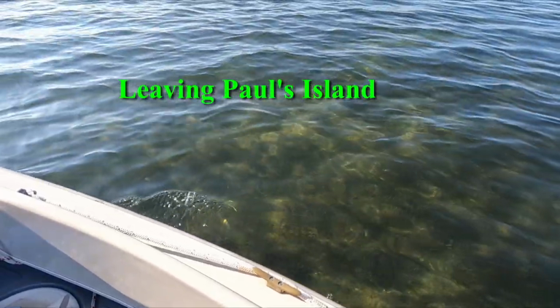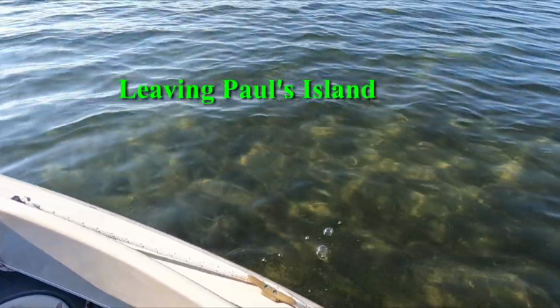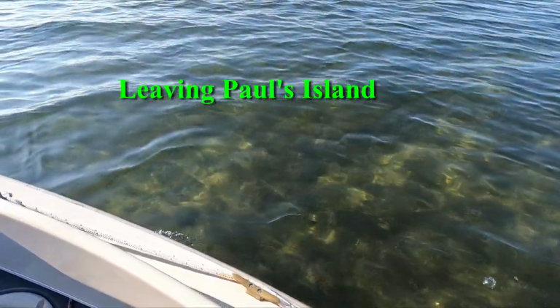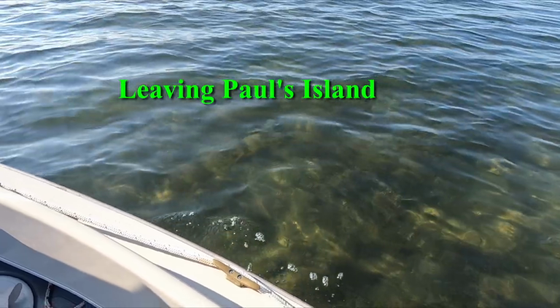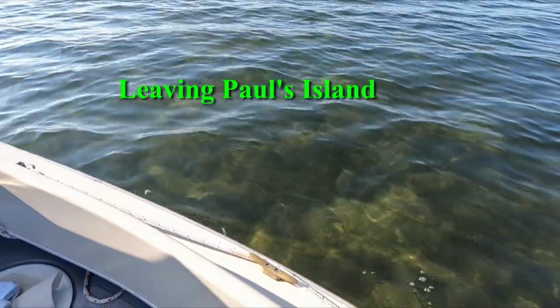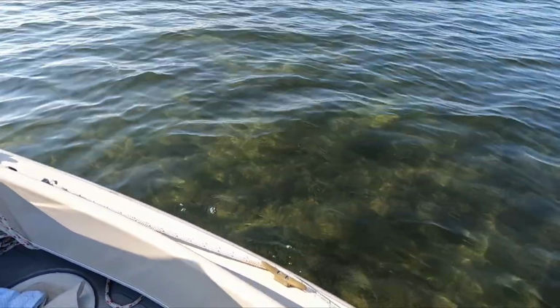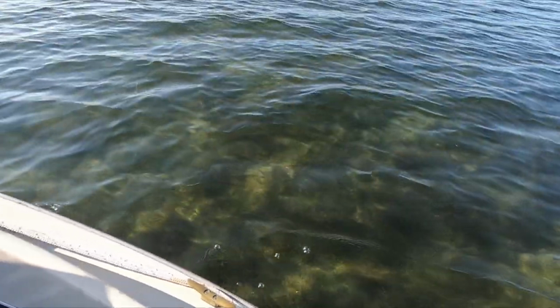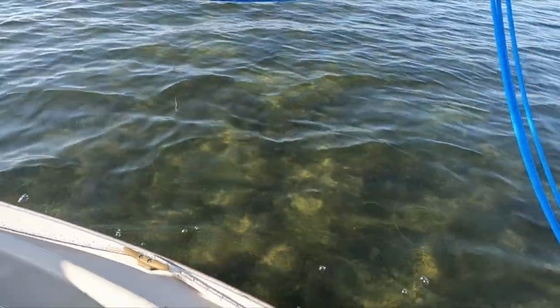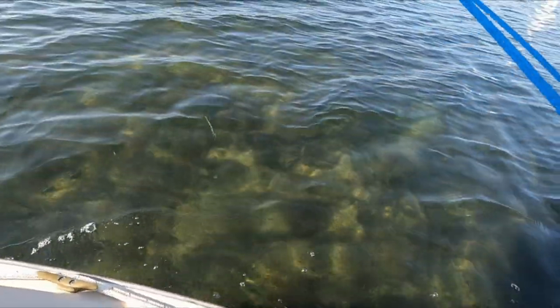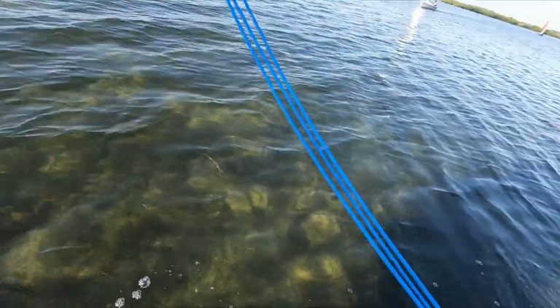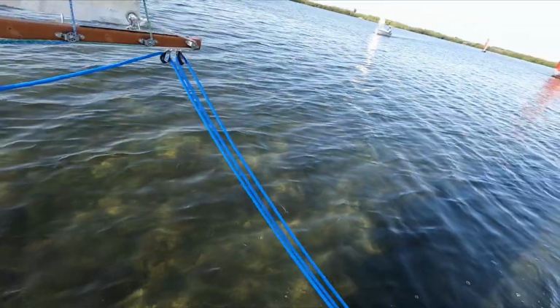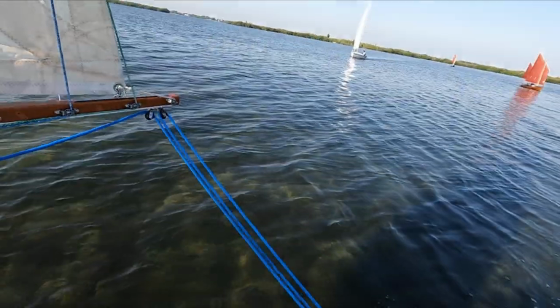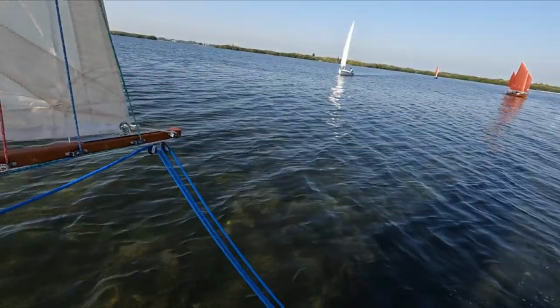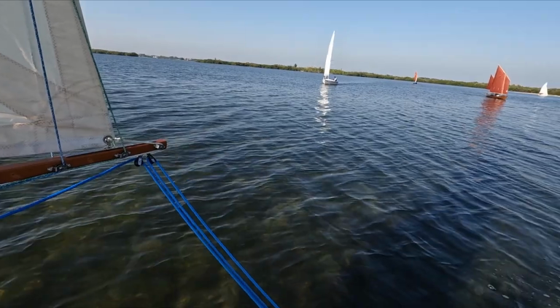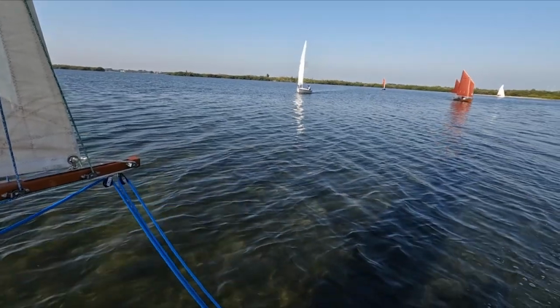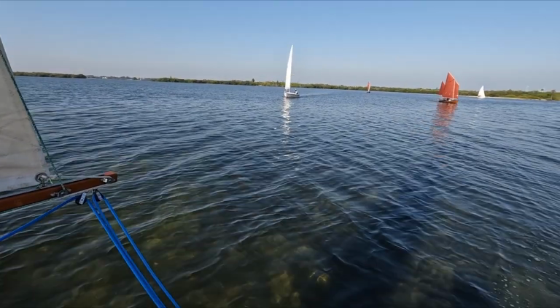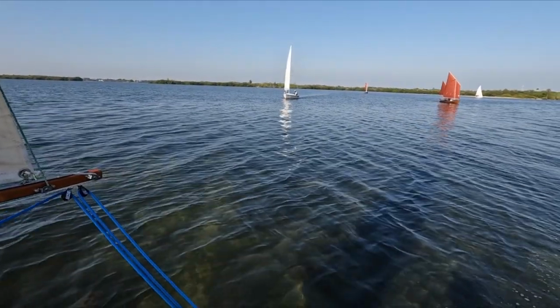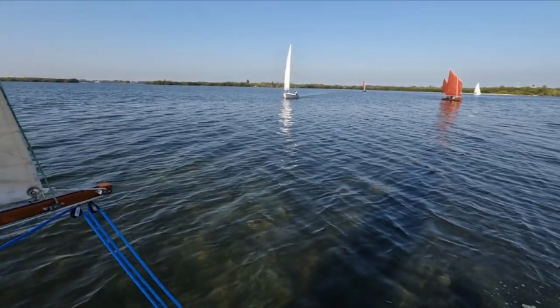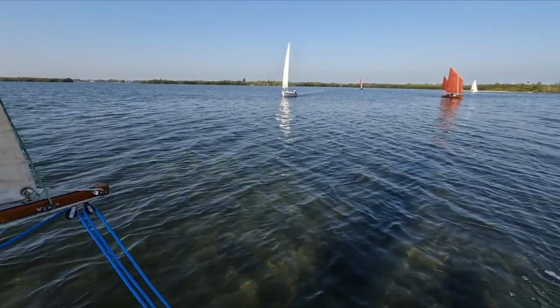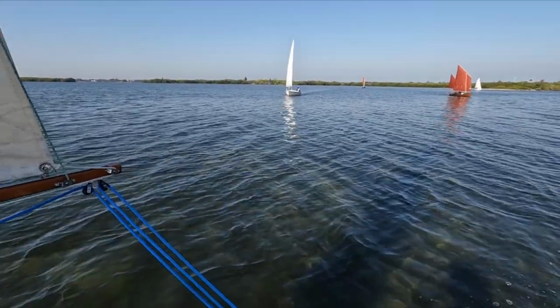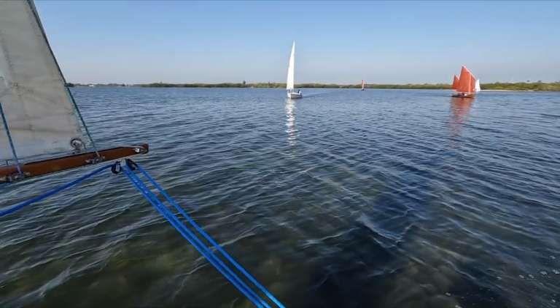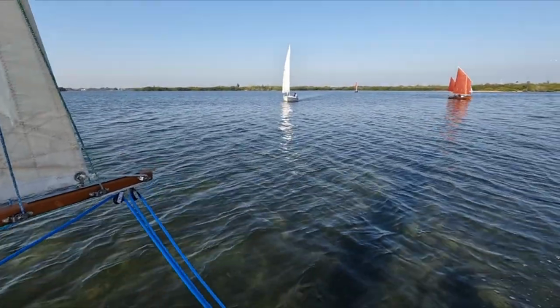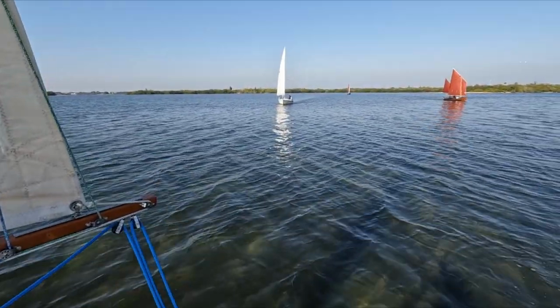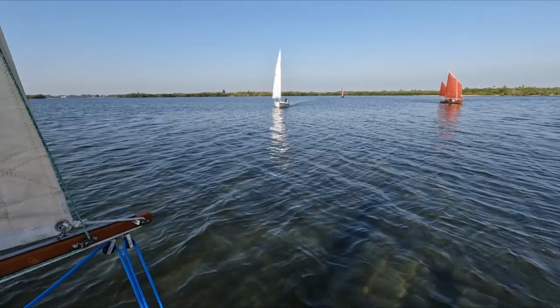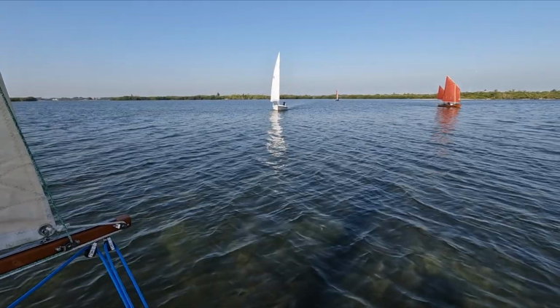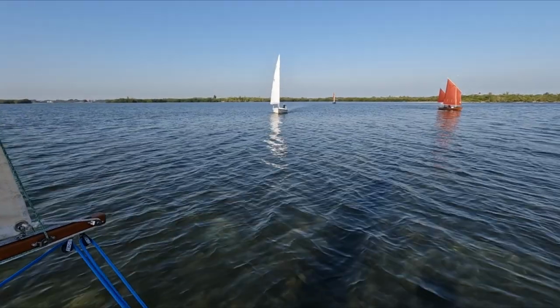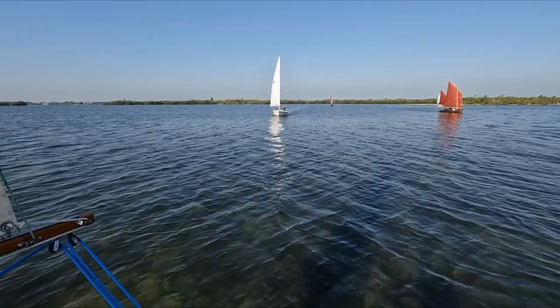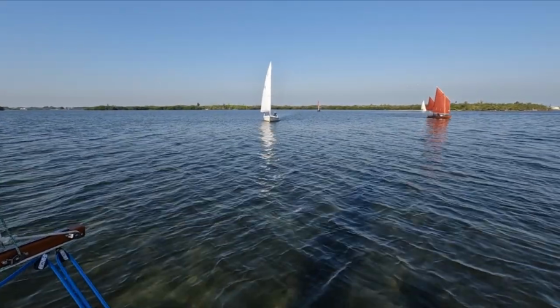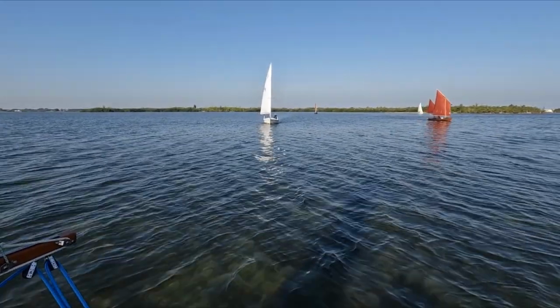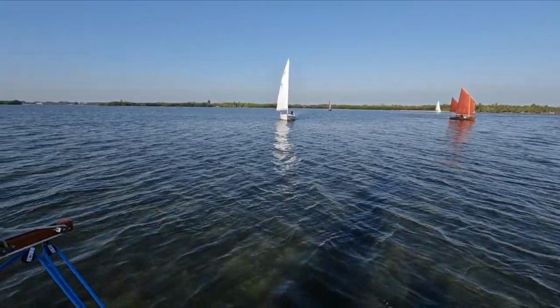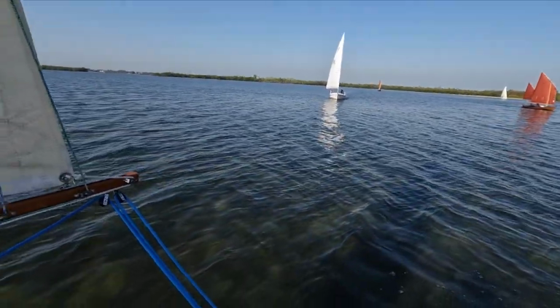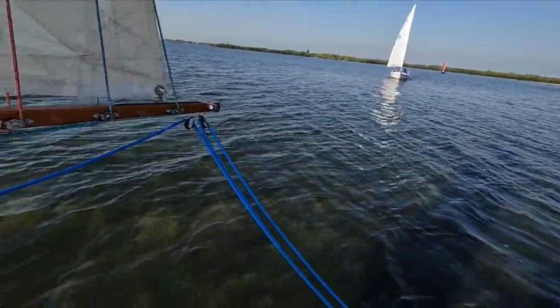It's morning now and we're heading off to do a little sailing and head back to IR1. There are very light winds this morning and we're sailing in very shallow water — looks like two to three feet max.